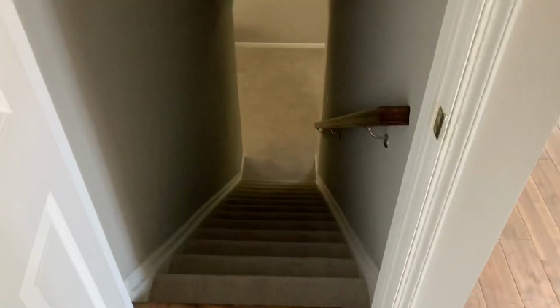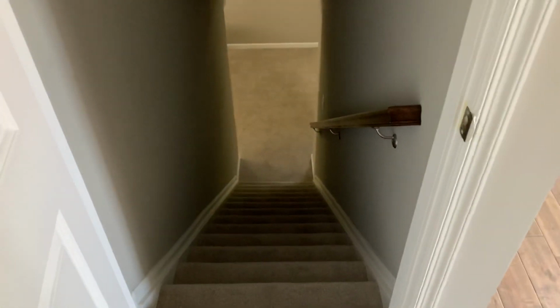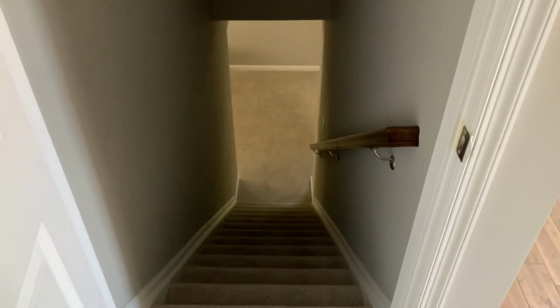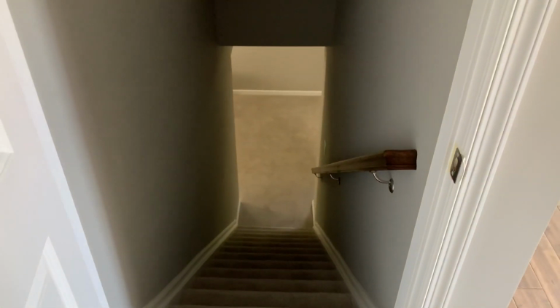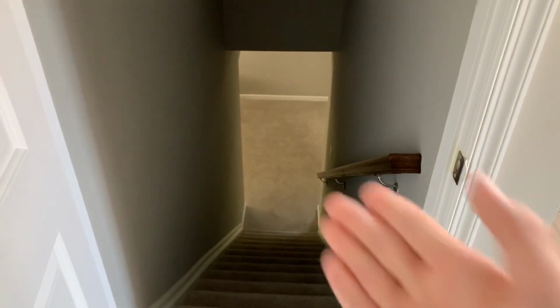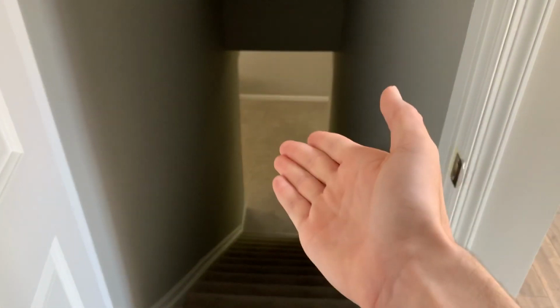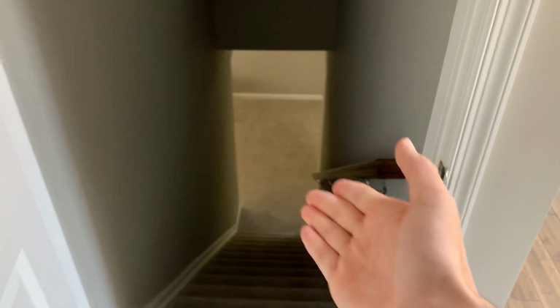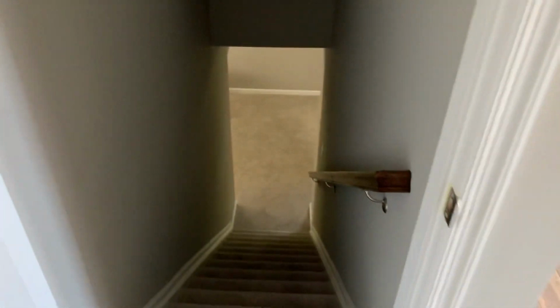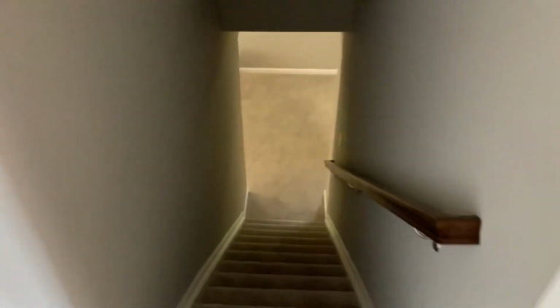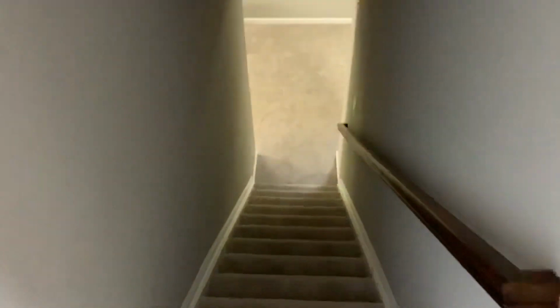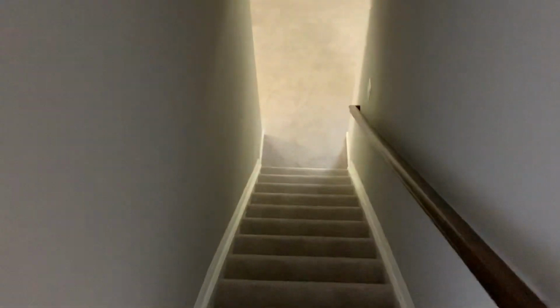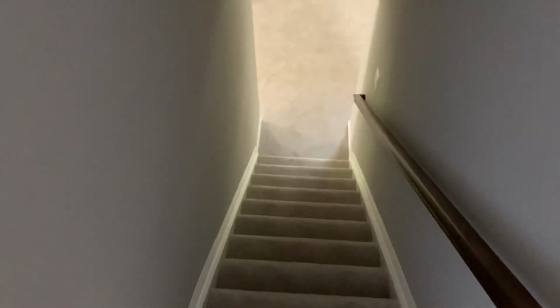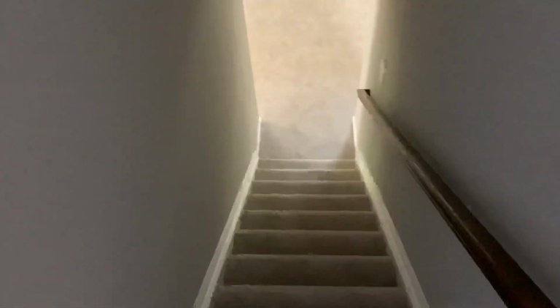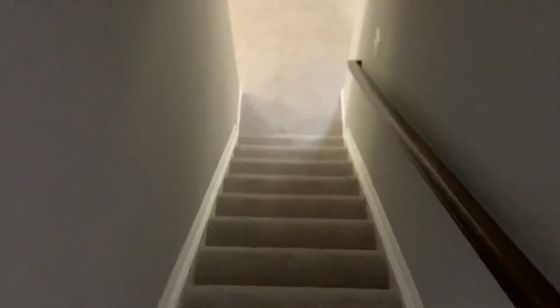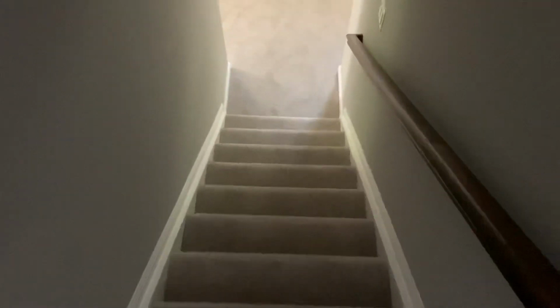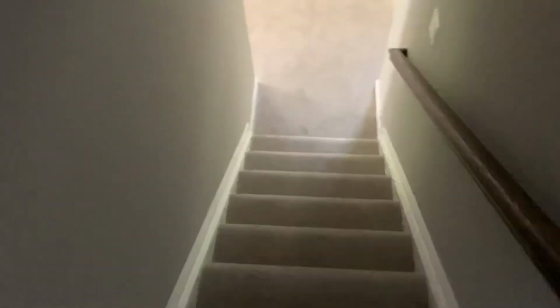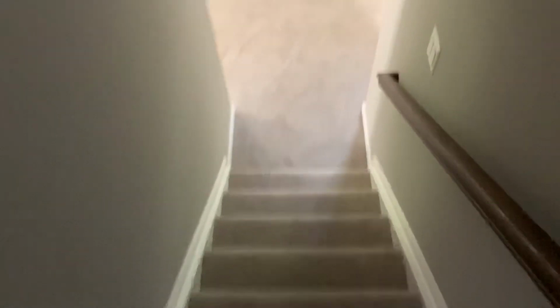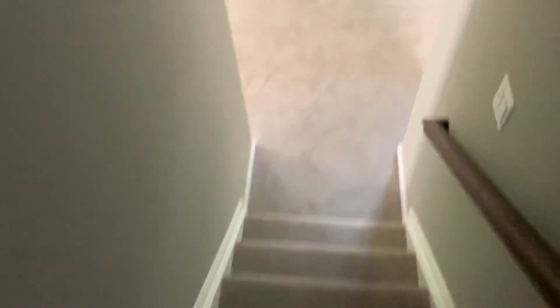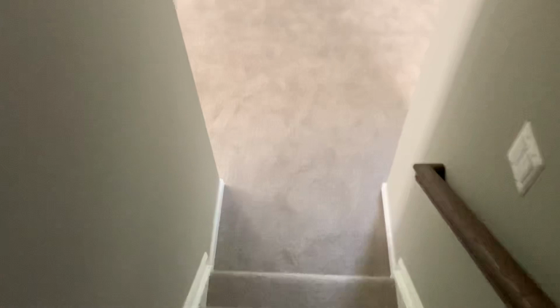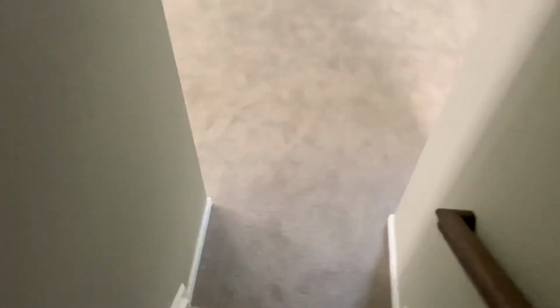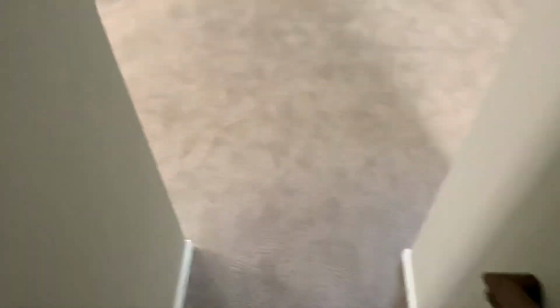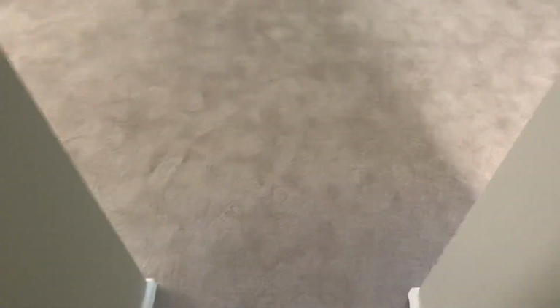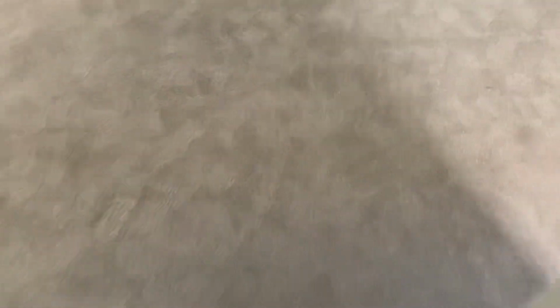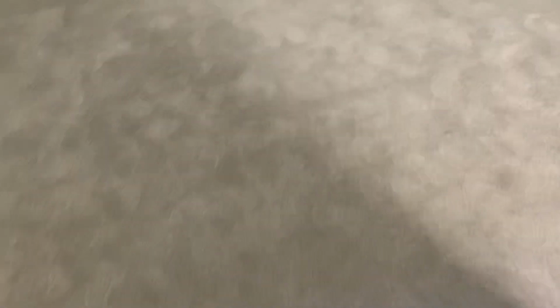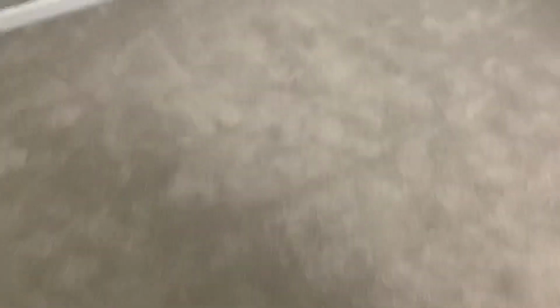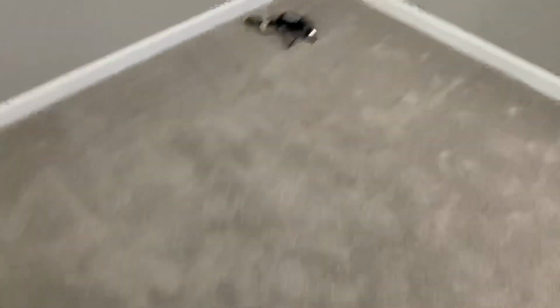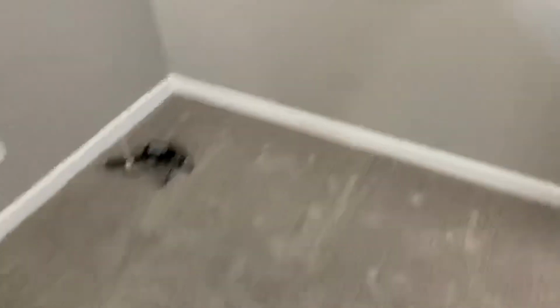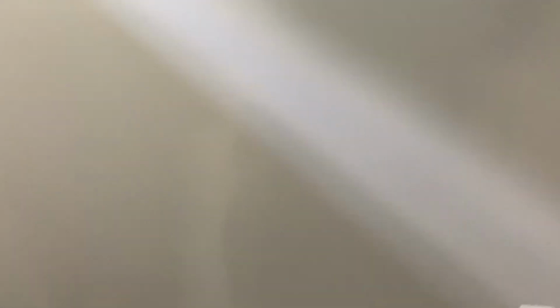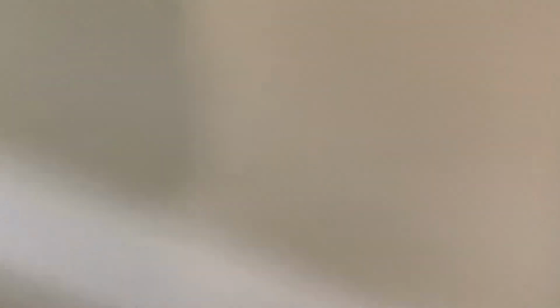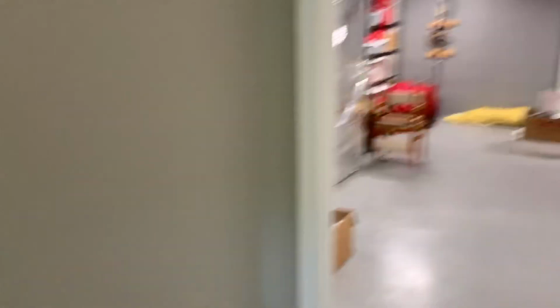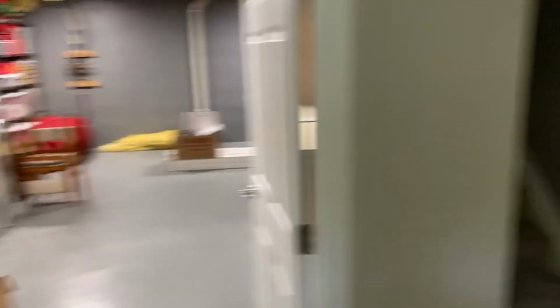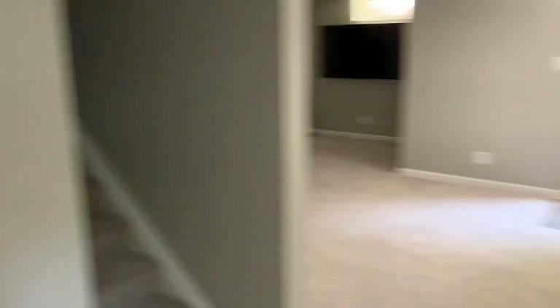And also, right down here, this is going to be a basement, which I'm going to show you right now. Go down the stairs. And this is the basement right here.